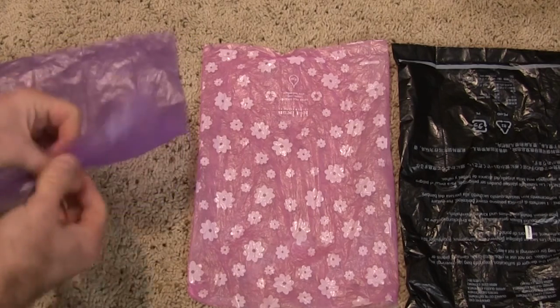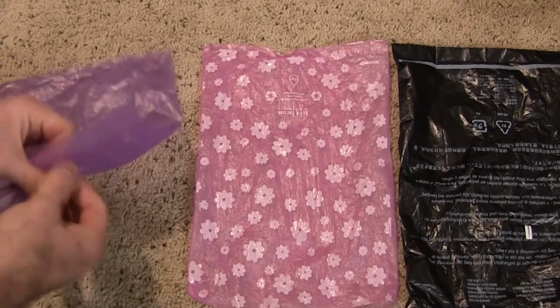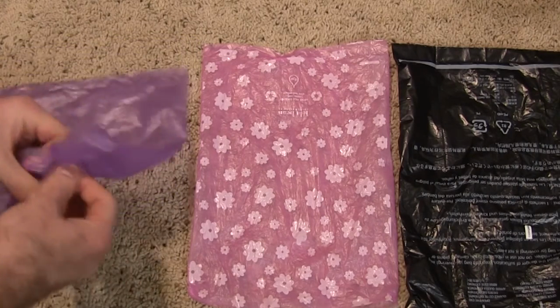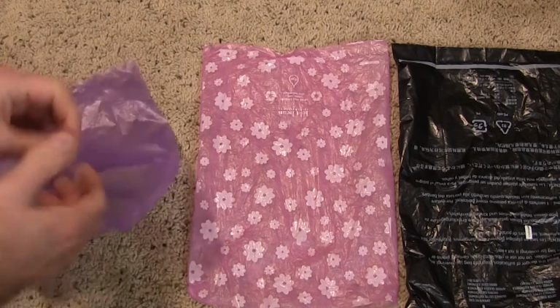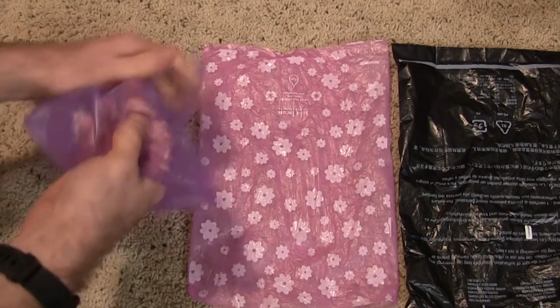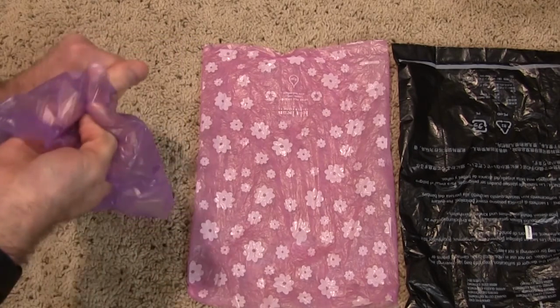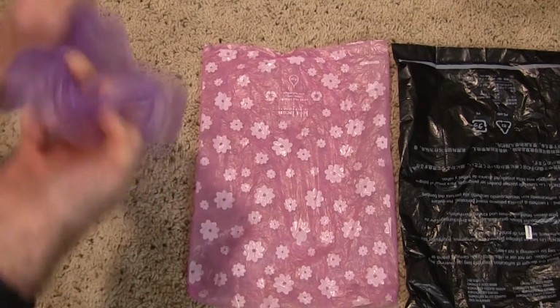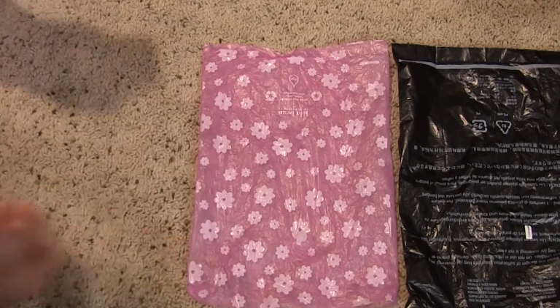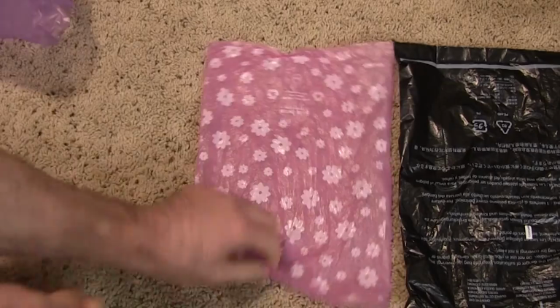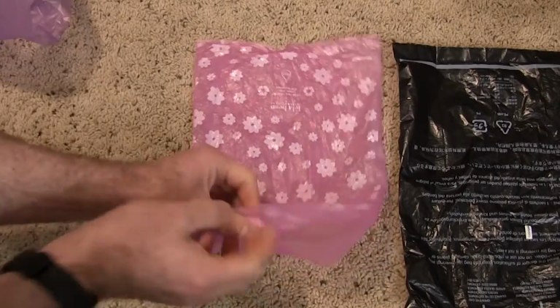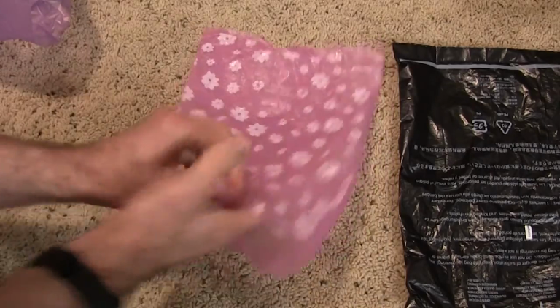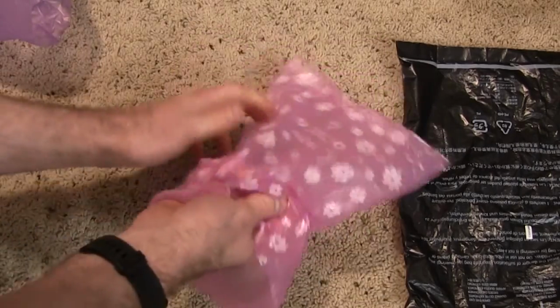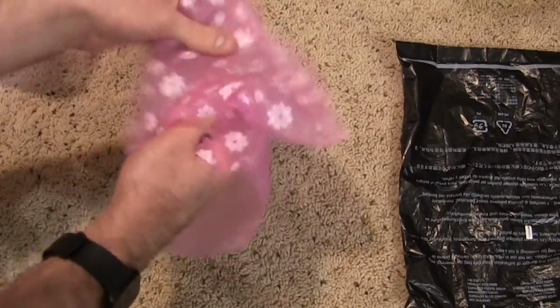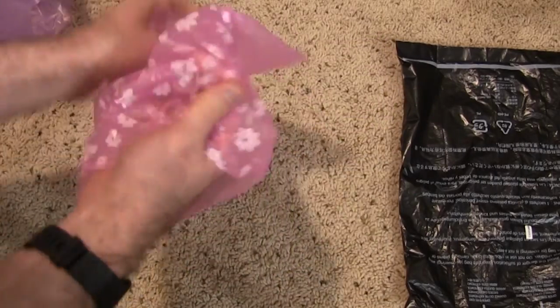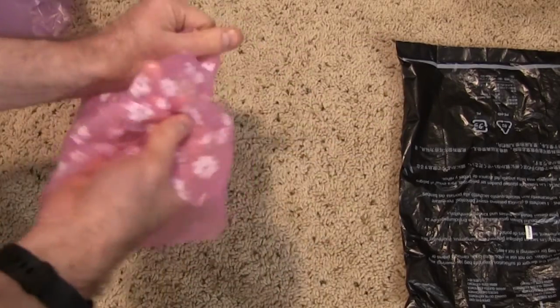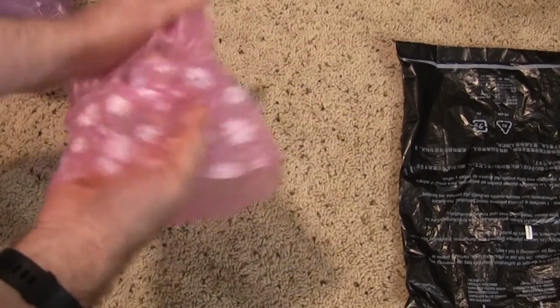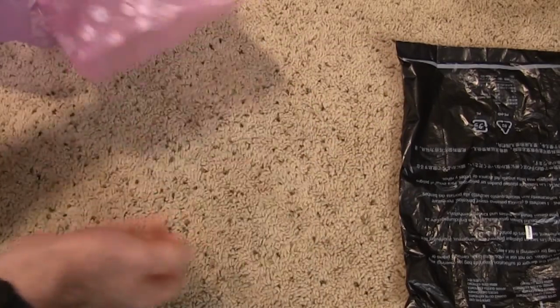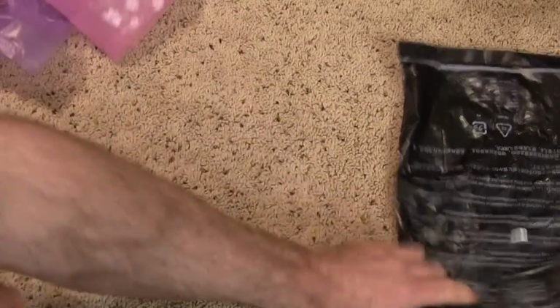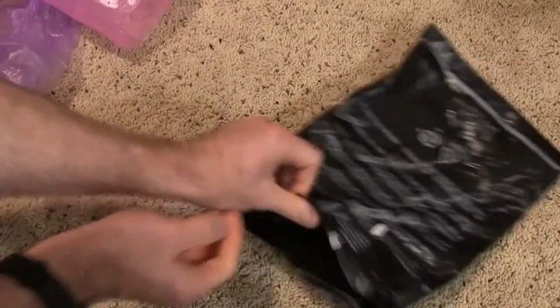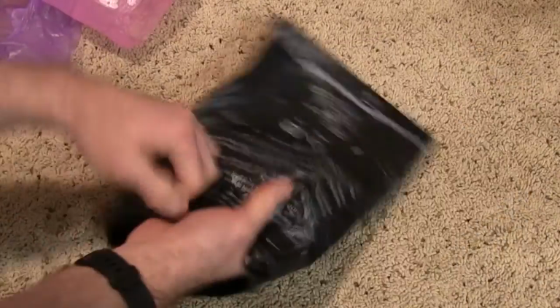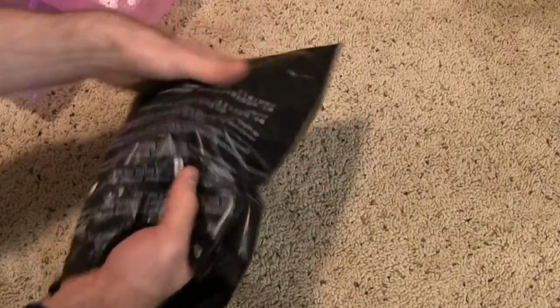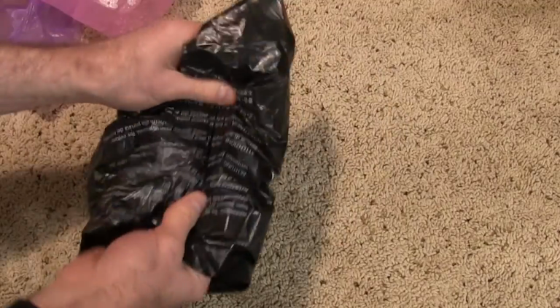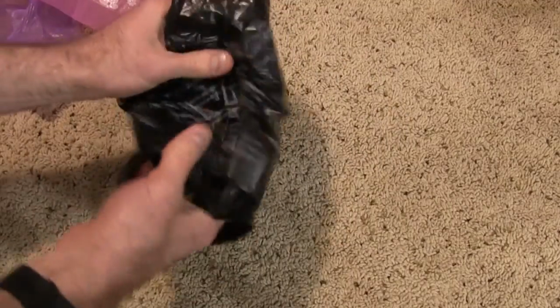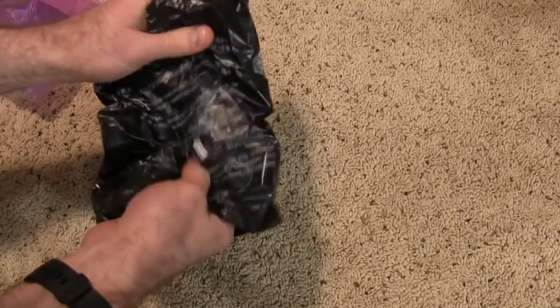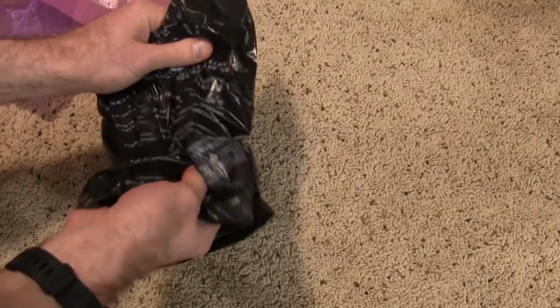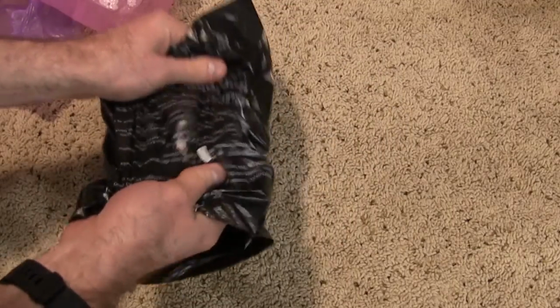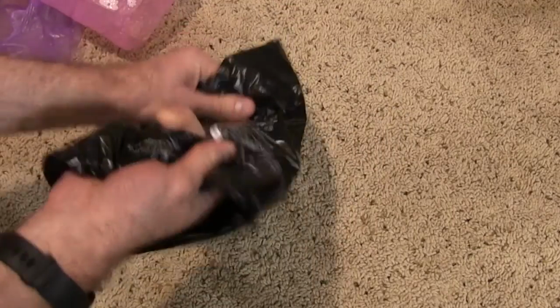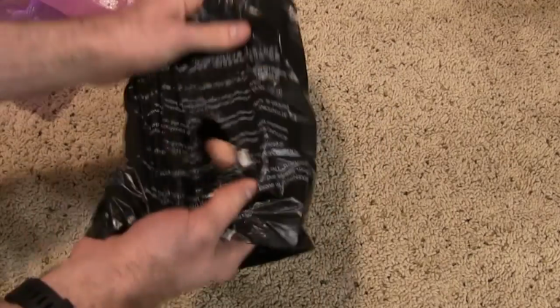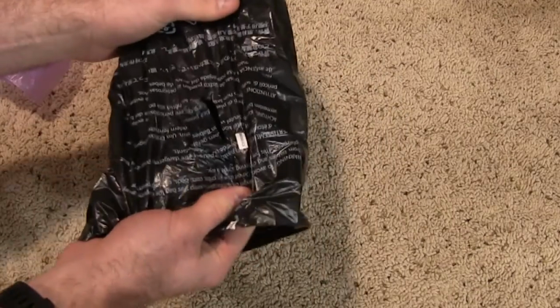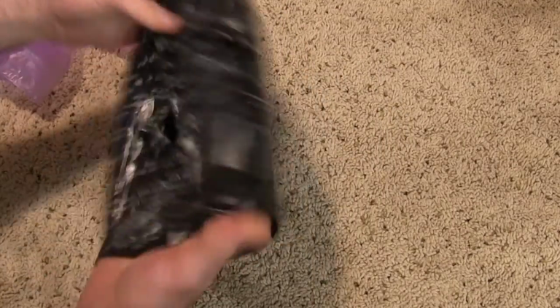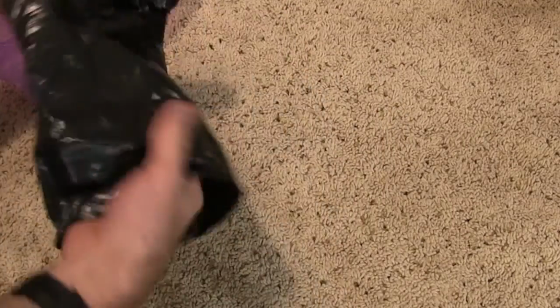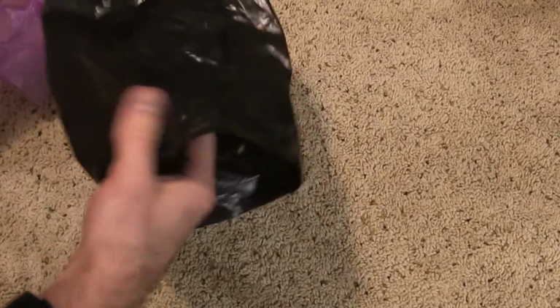This generic one, obviously very flimsy. This one, very thin as well — easily poke through it. The Amazon Basics, I'm sure I'll be able to poke through it, but it's definitely thicker. Oh, you can actually hear it.